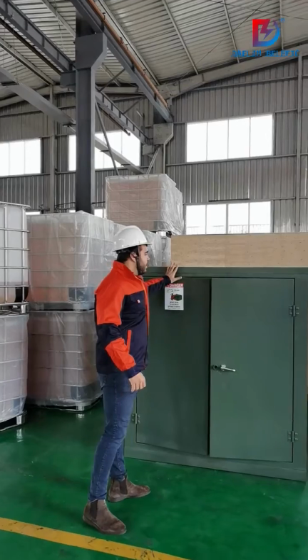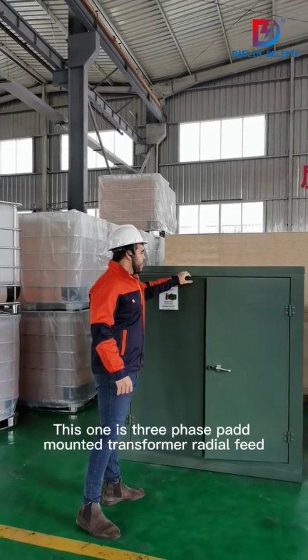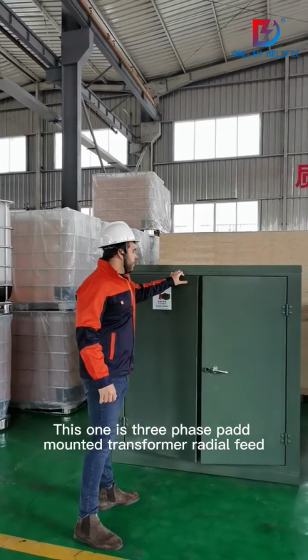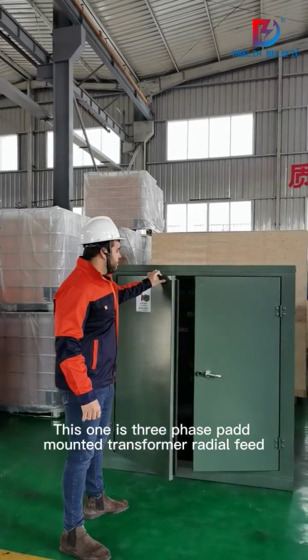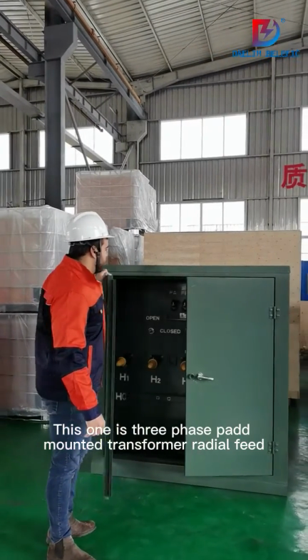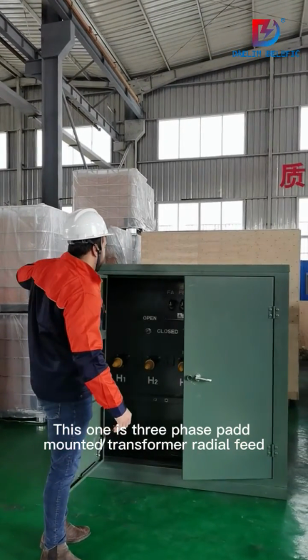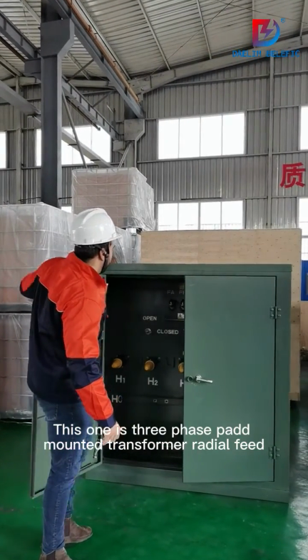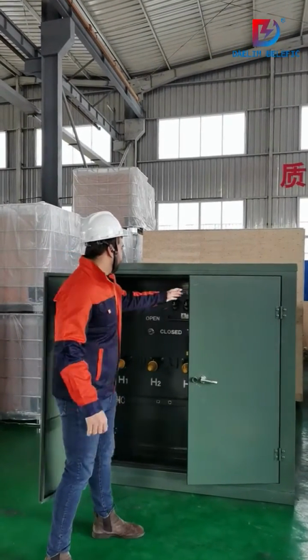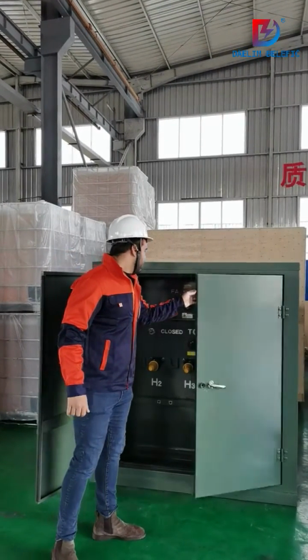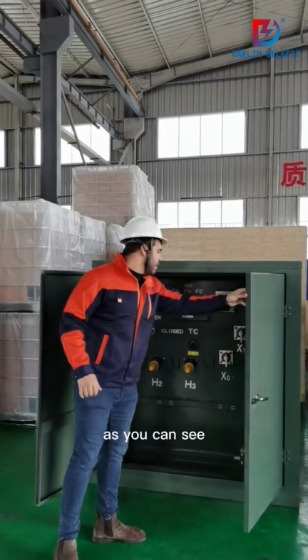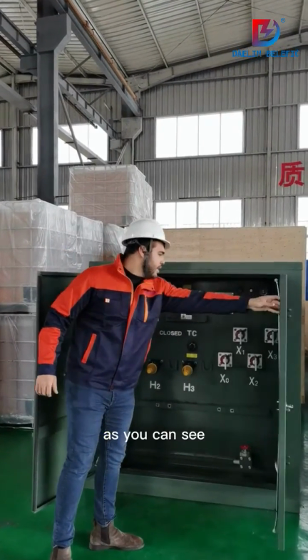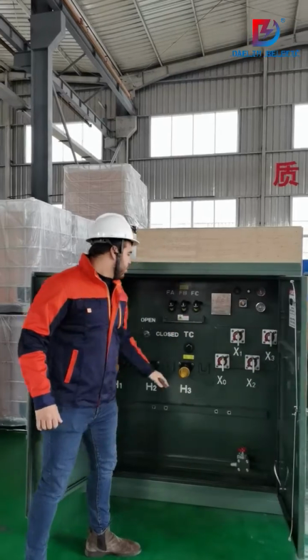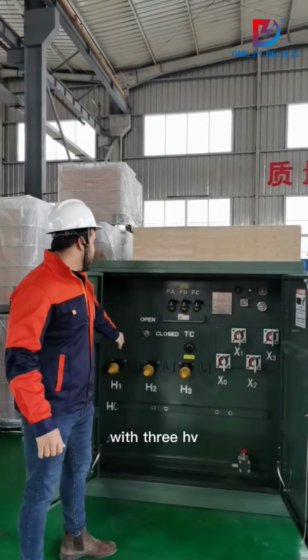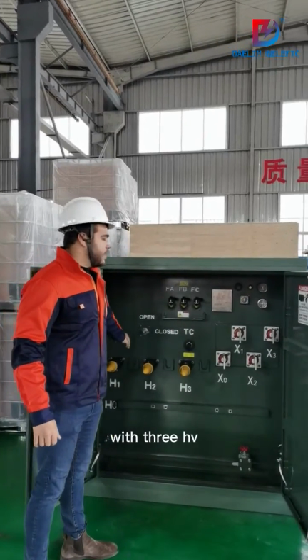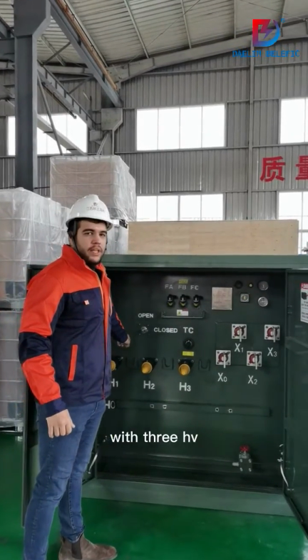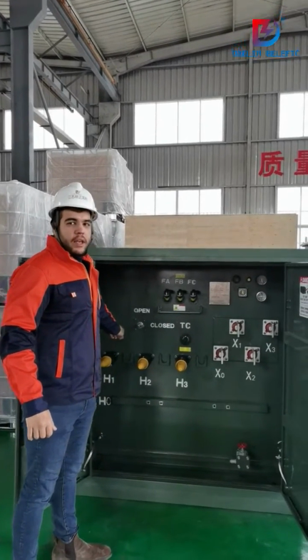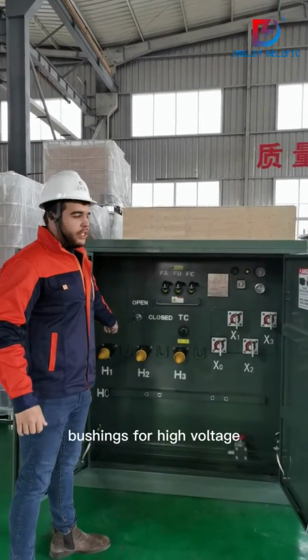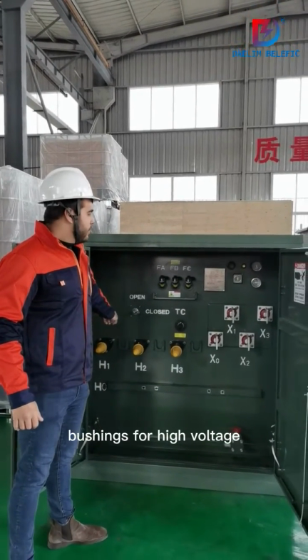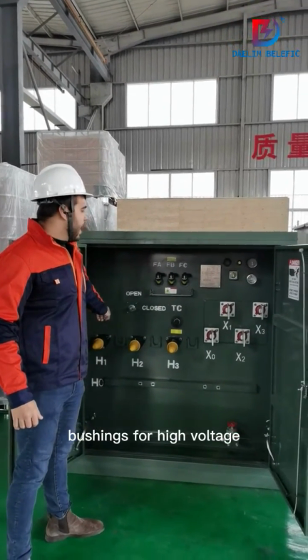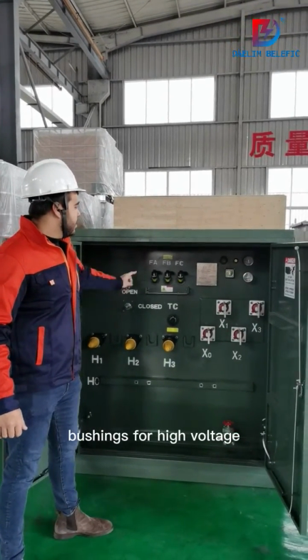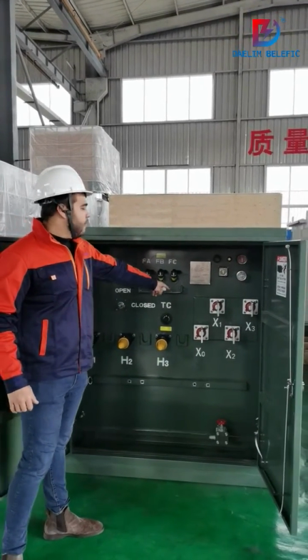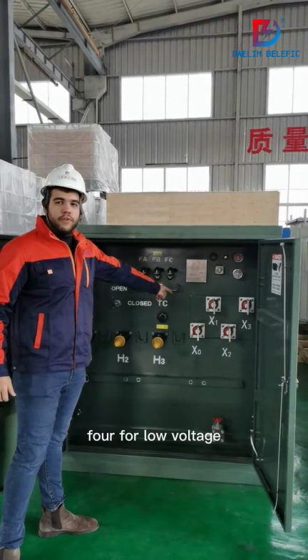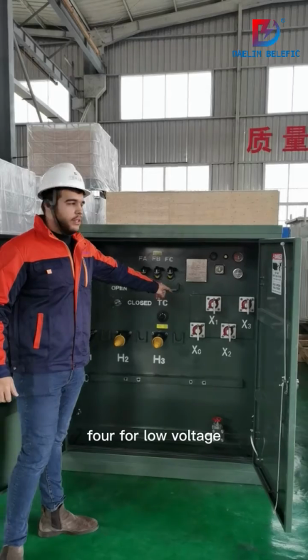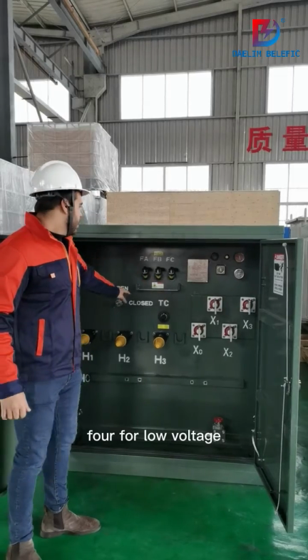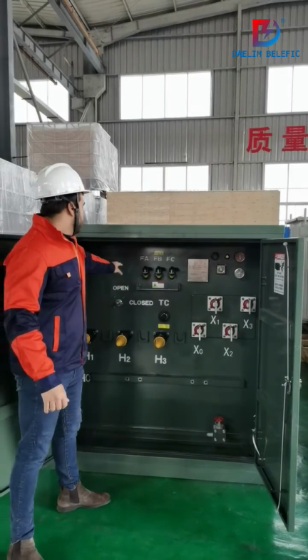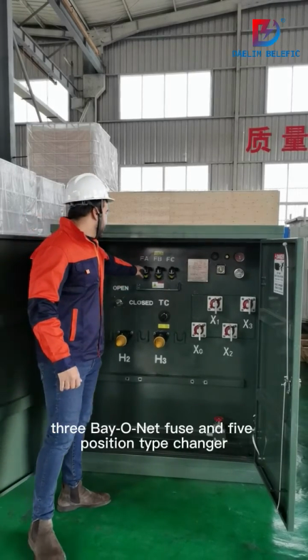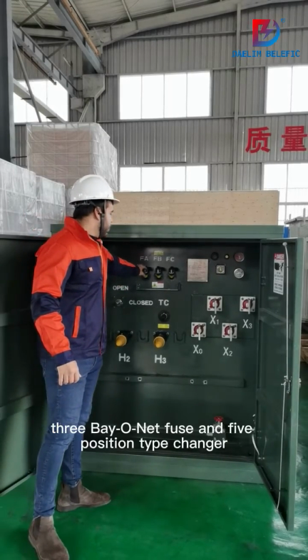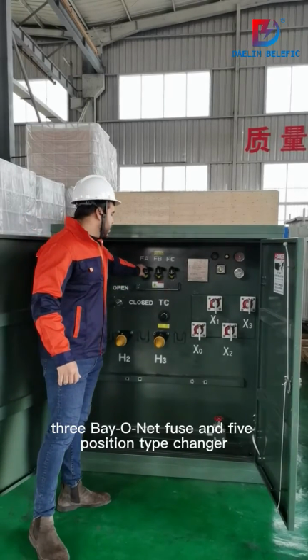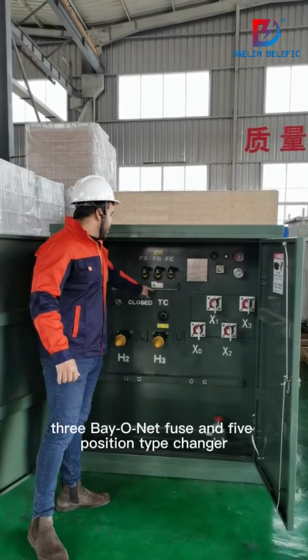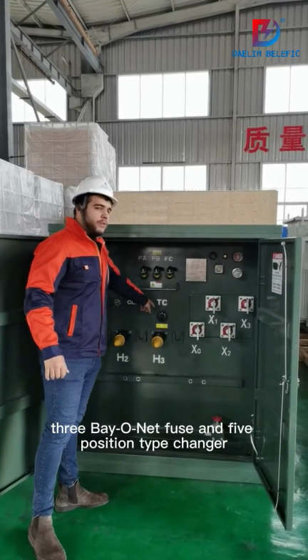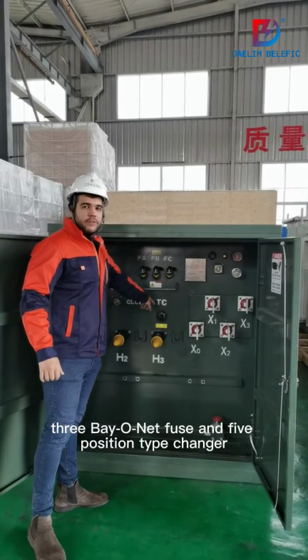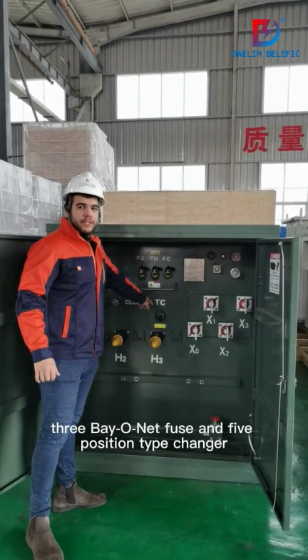This one is a 3-phase pad-mounted transformer radio feed. As you can see, with three HV bushings for high voltage, four for low voltage, three bayonet fuses, and a five-position tap changer.